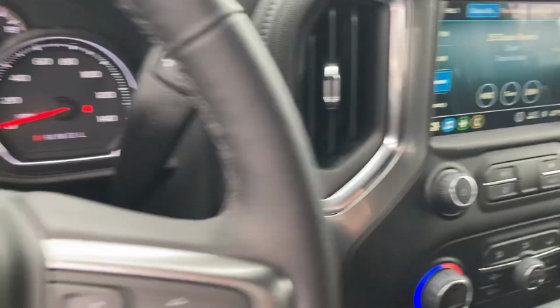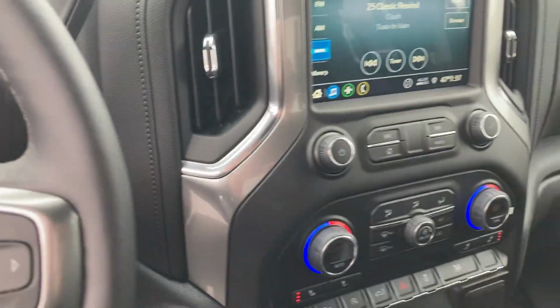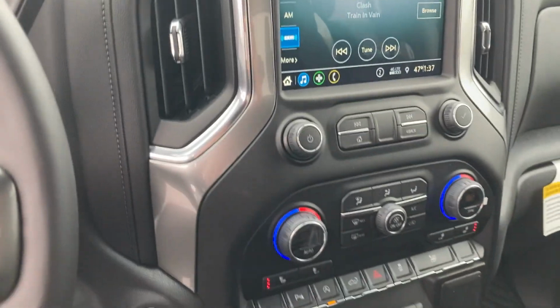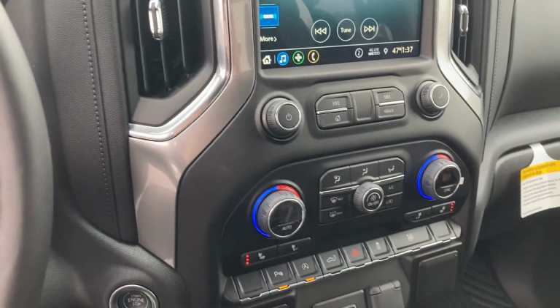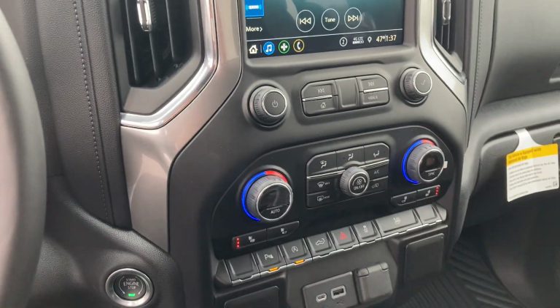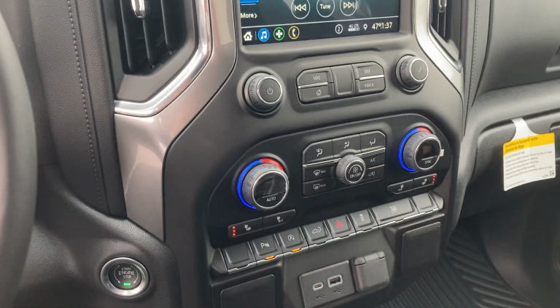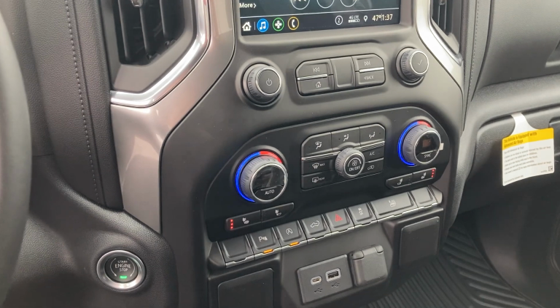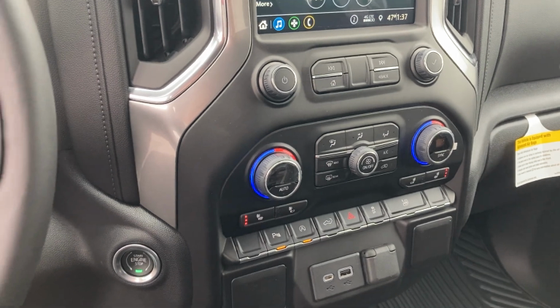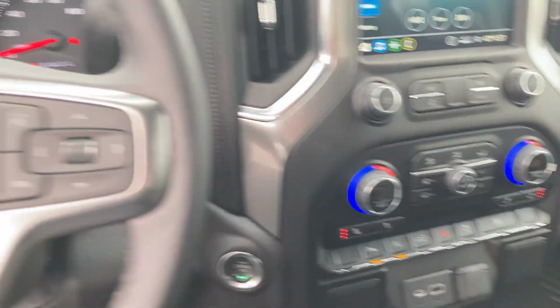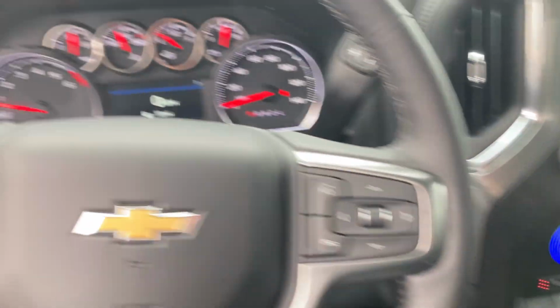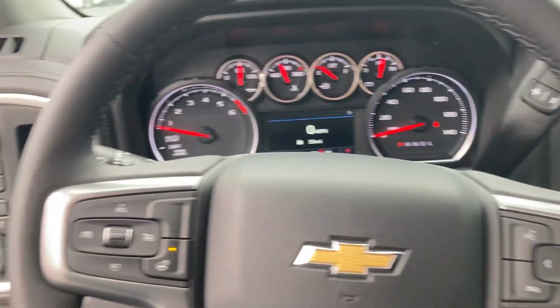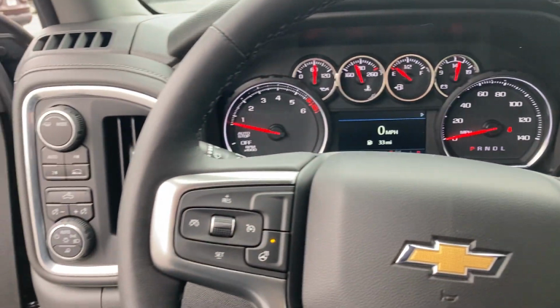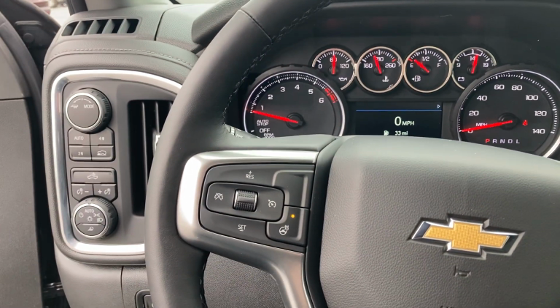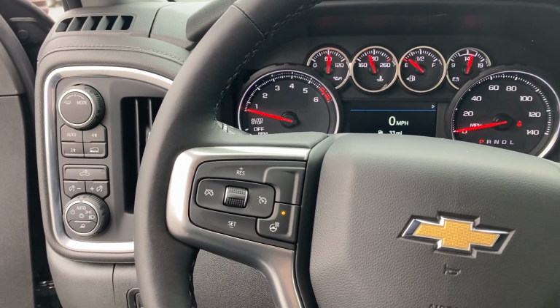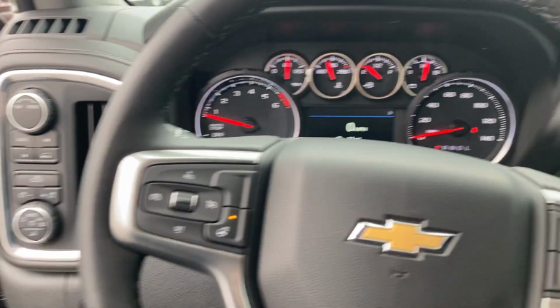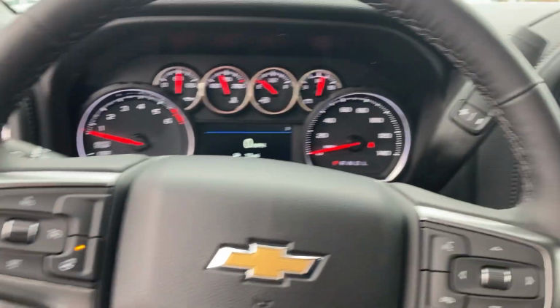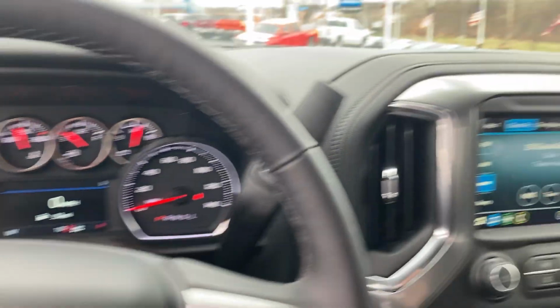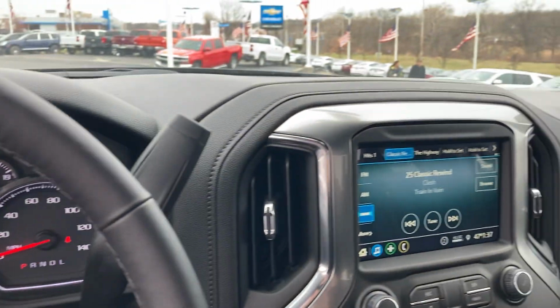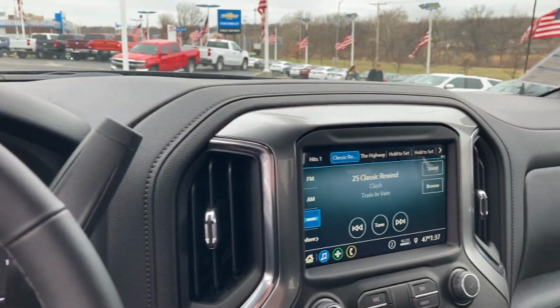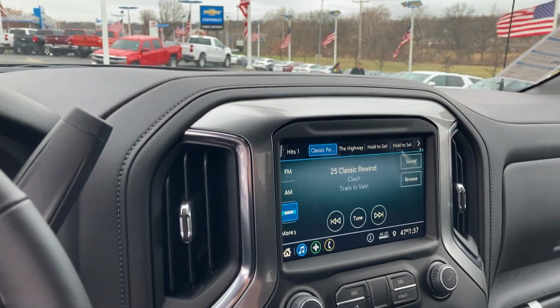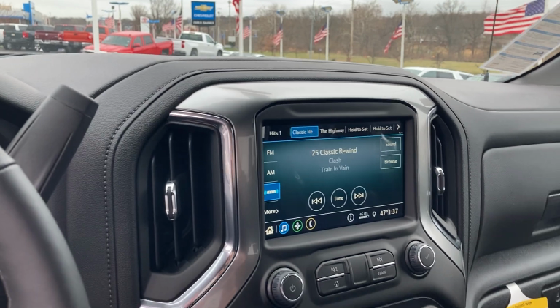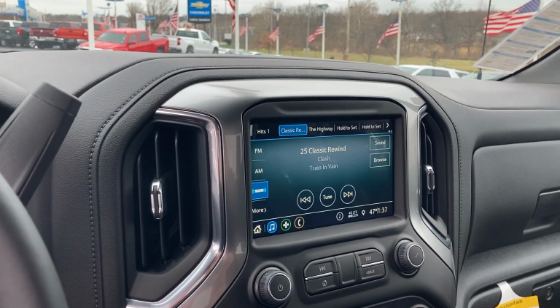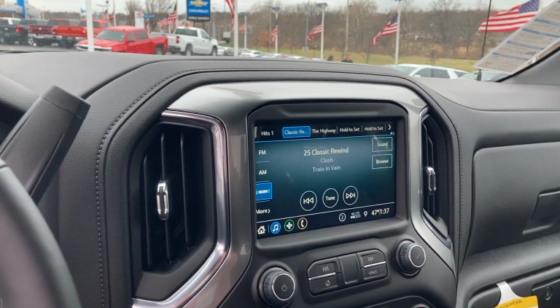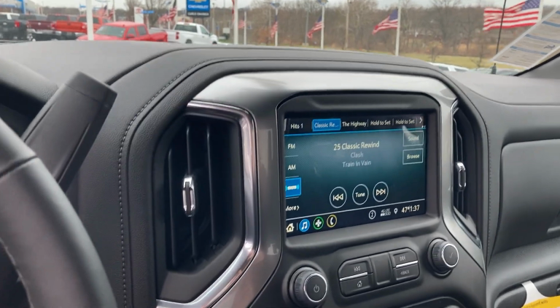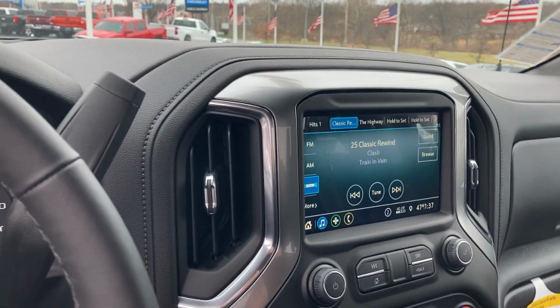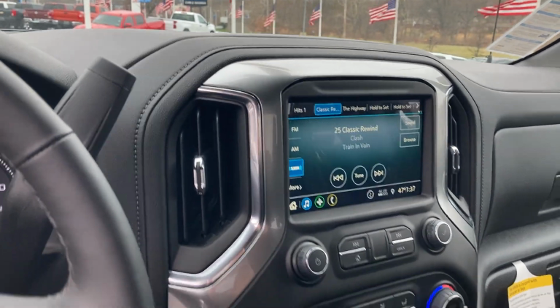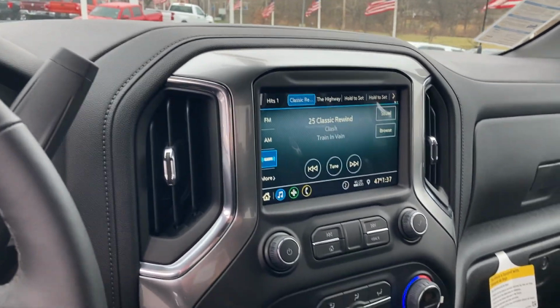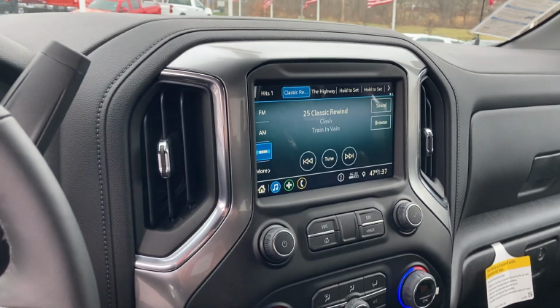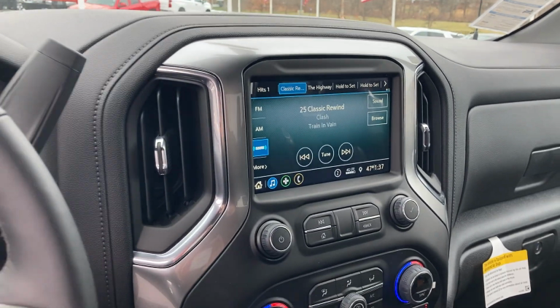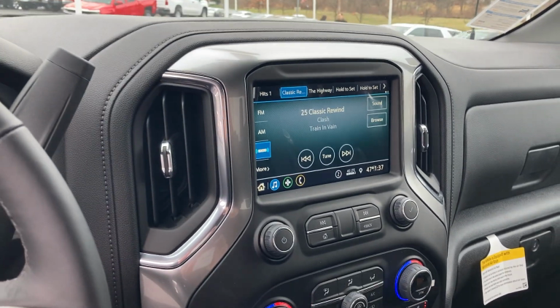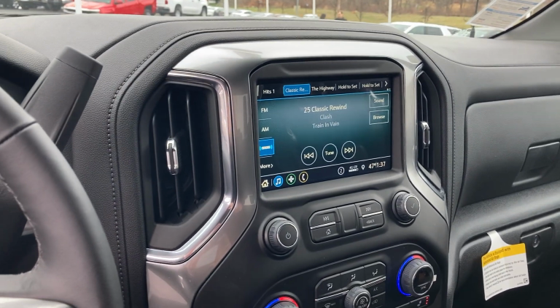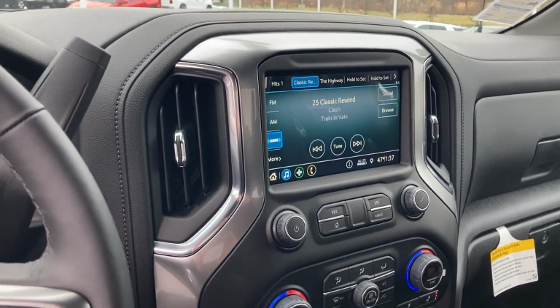Dual zone climate control, heated seats, heated leather steering wheel, AM, FM, Sirius XM, Apple CarPlay, Android Auto, and Bluetooth connectivity for your phone.